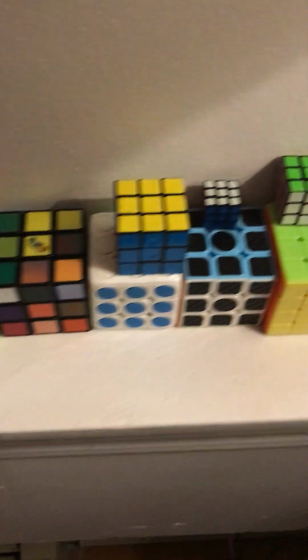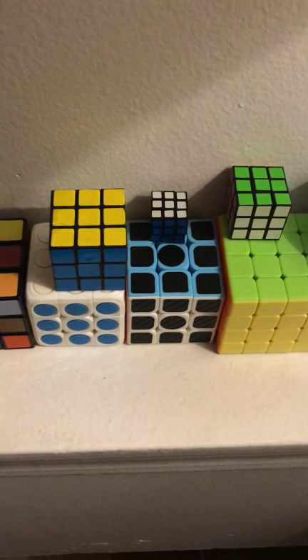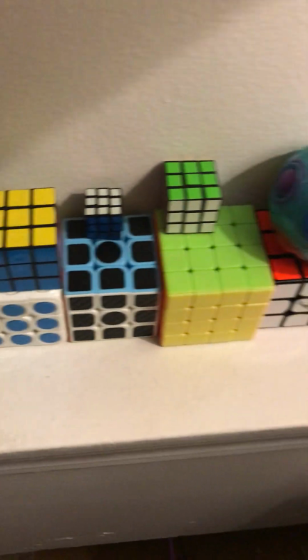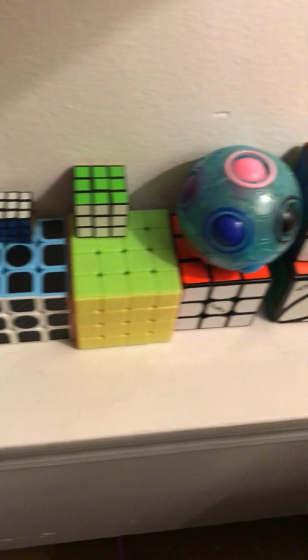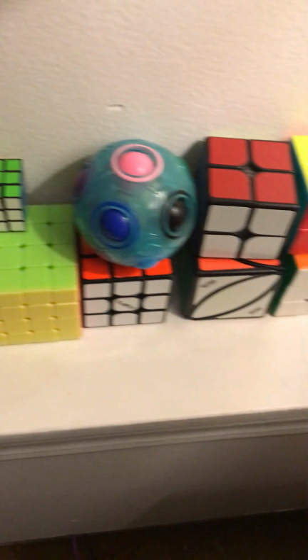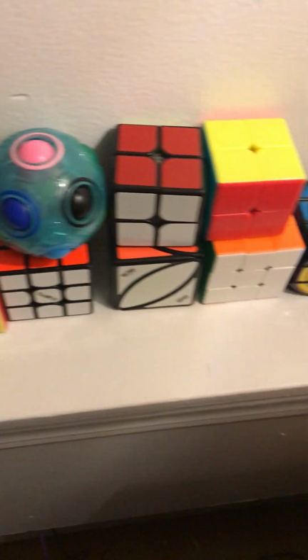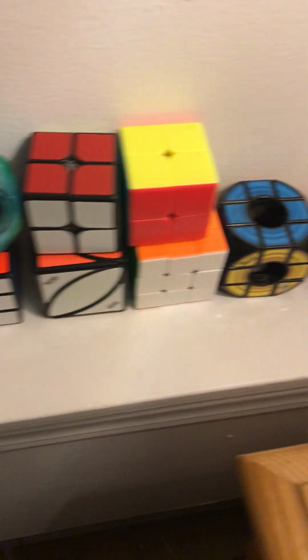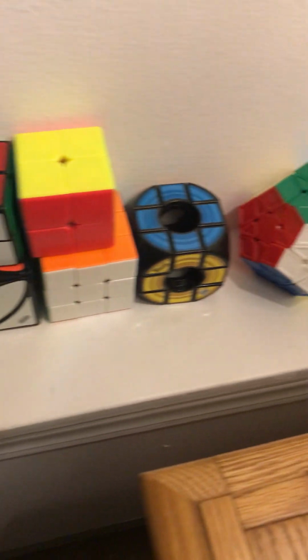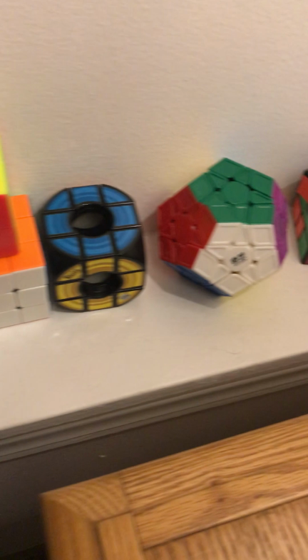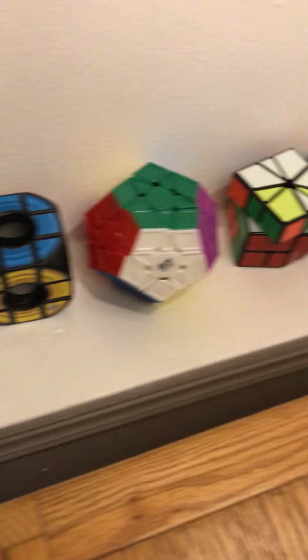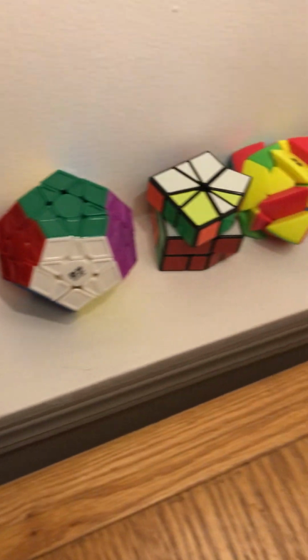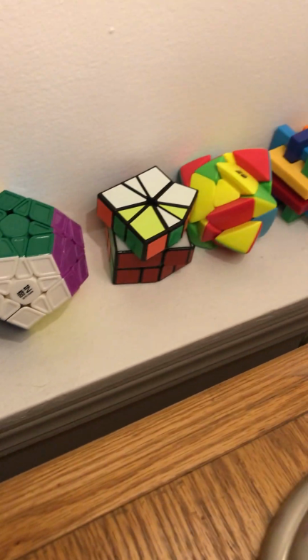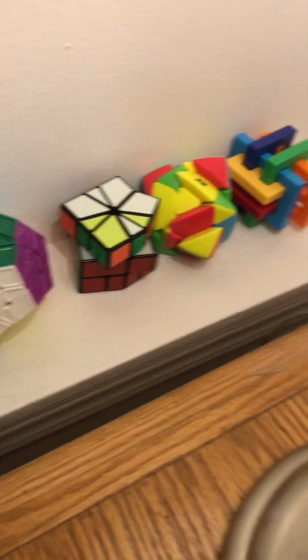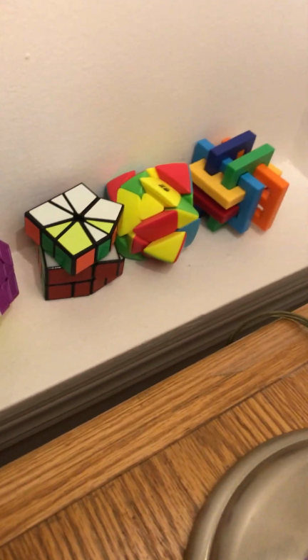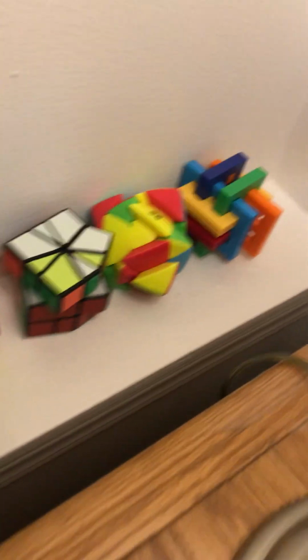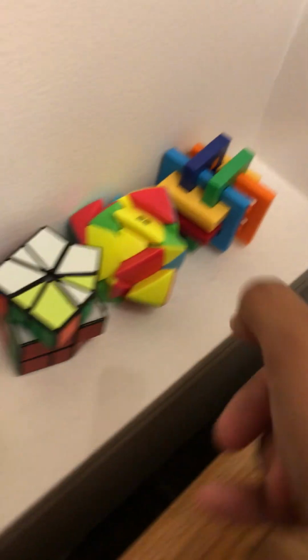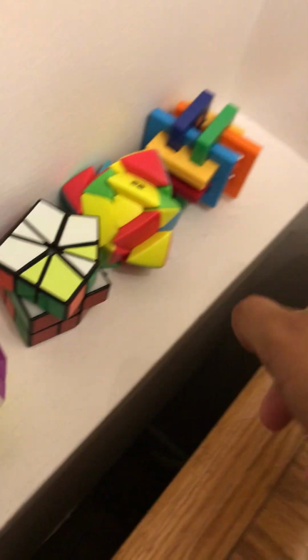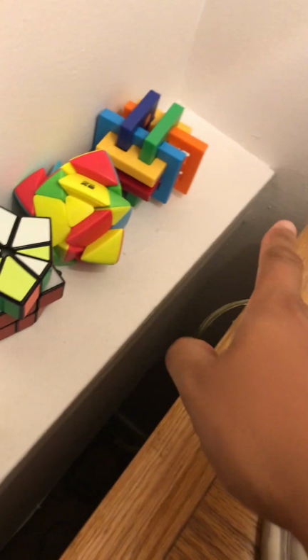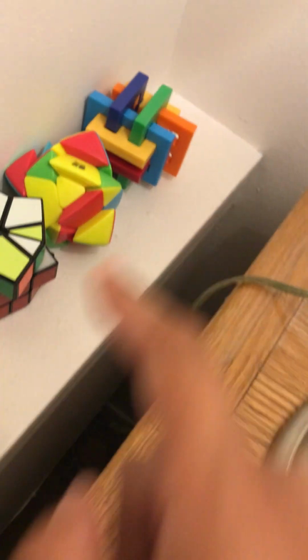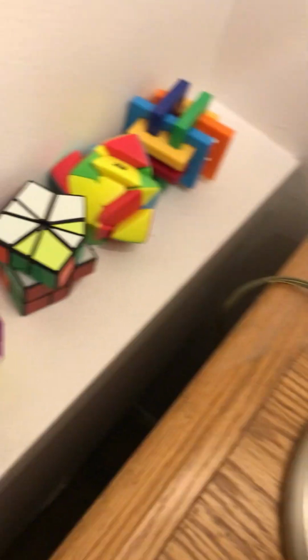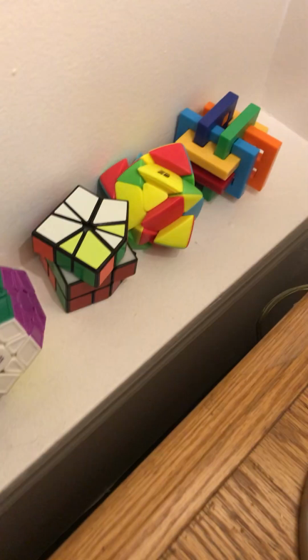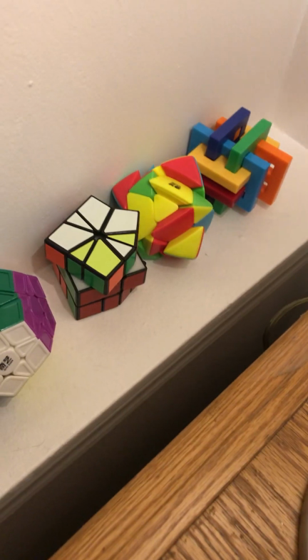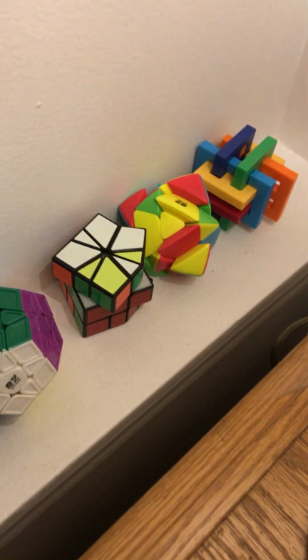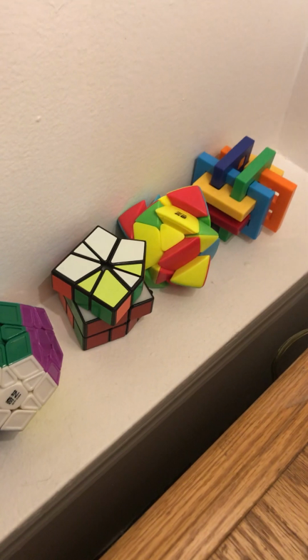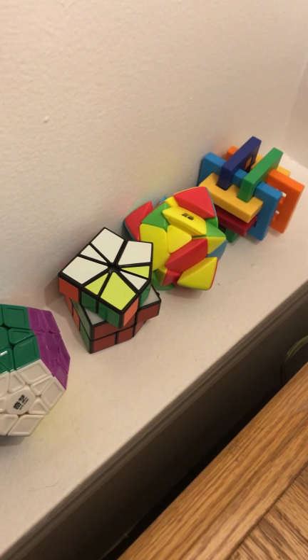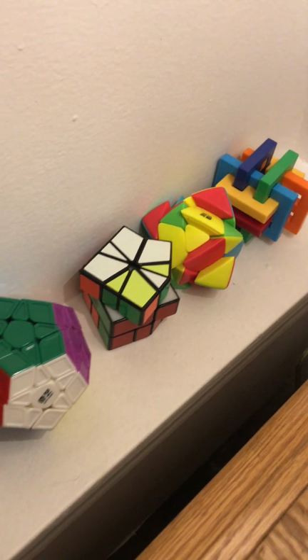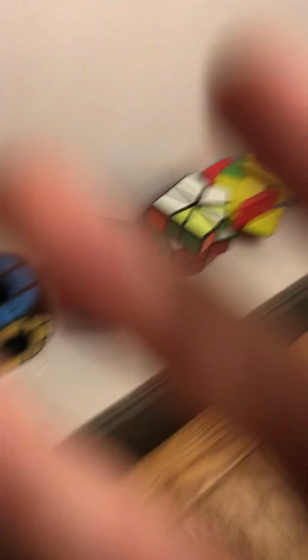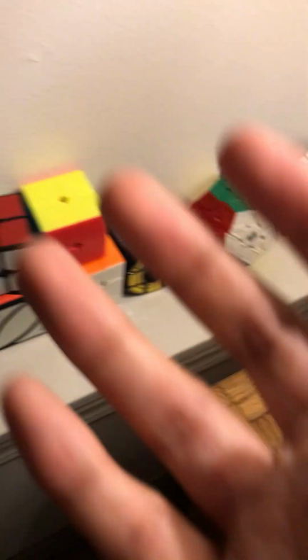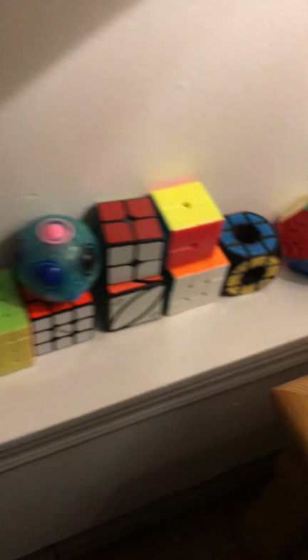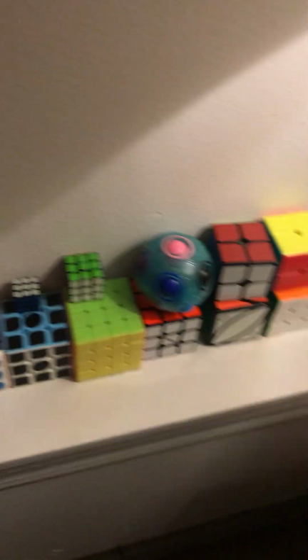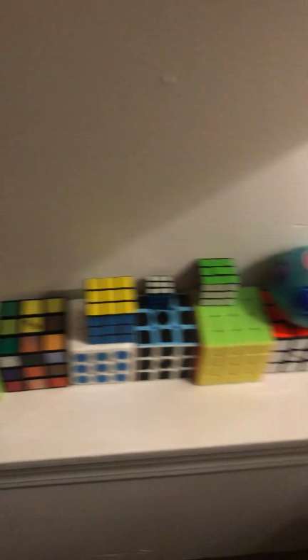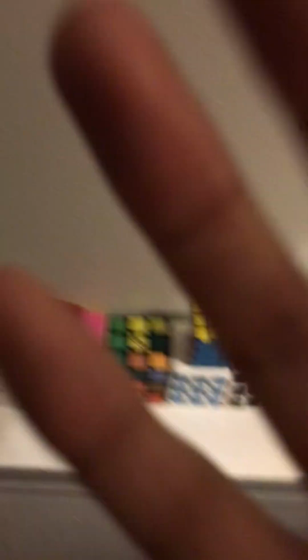And that, my friends, whoopsie-daisies, is my Rubik's Cube collection — or my puzzle collection, I should say. That's not a Rubik's Cube but it's a puzzle, so yeah. Oh wait, I guess I have one more thing.